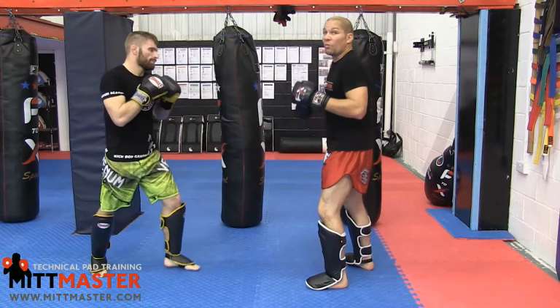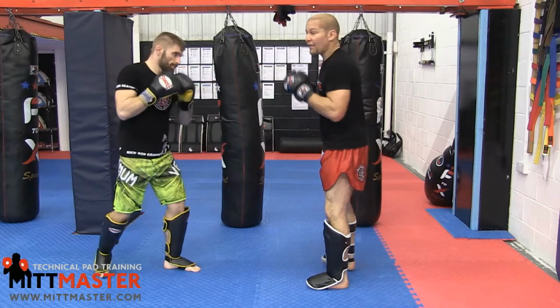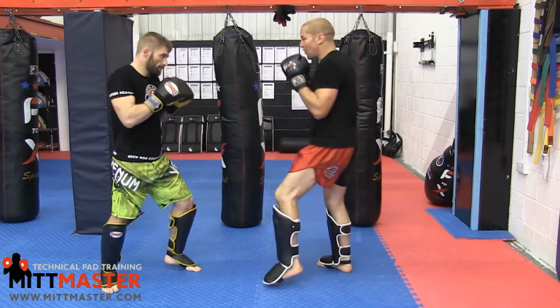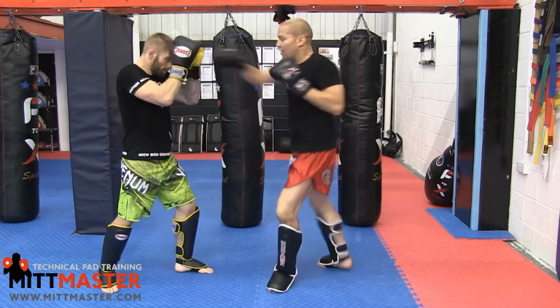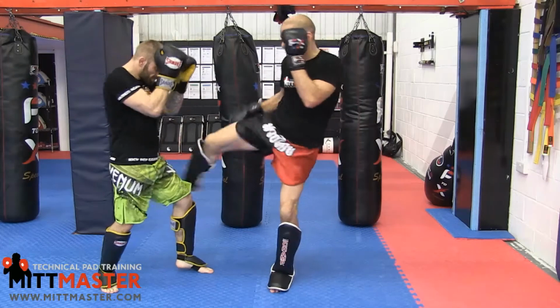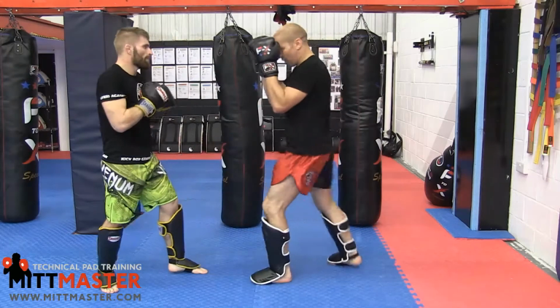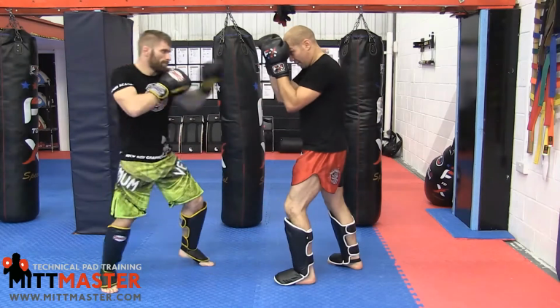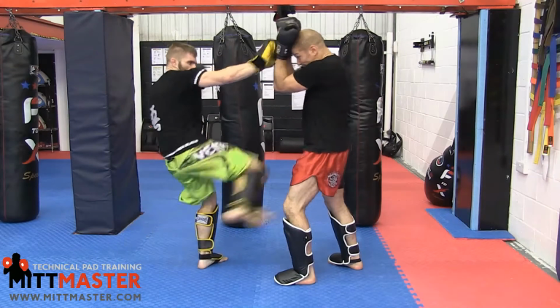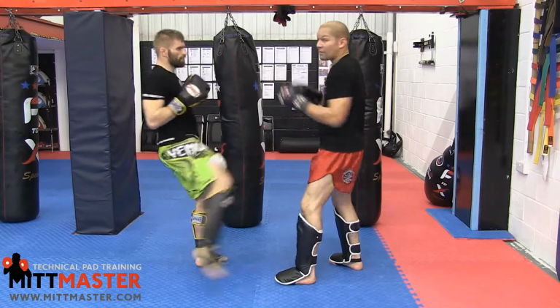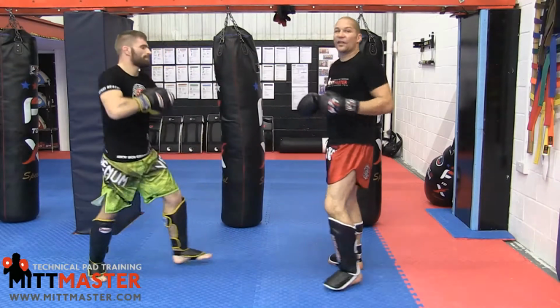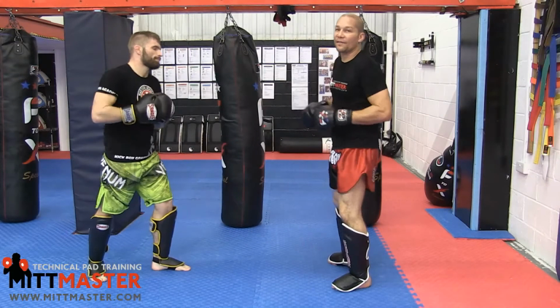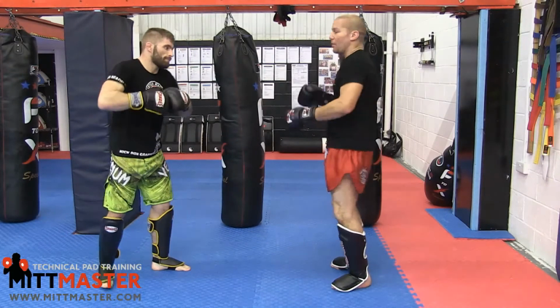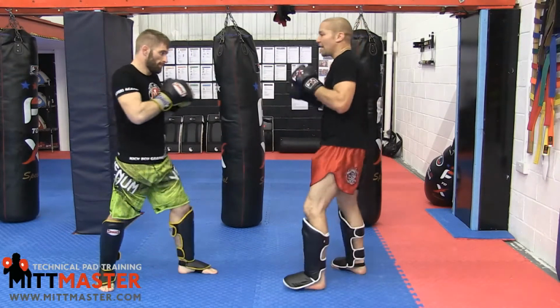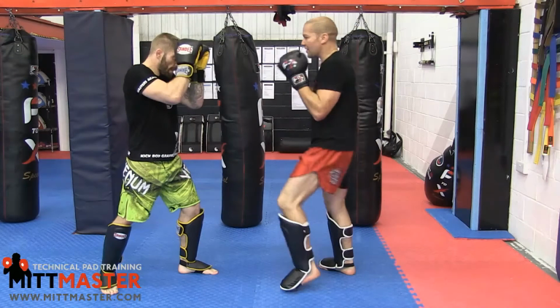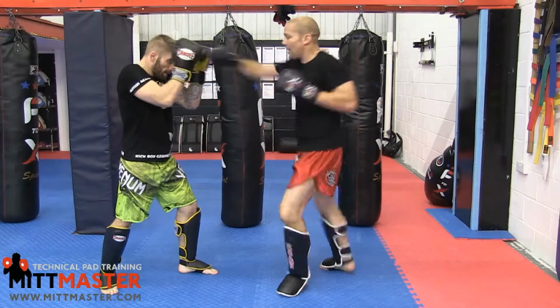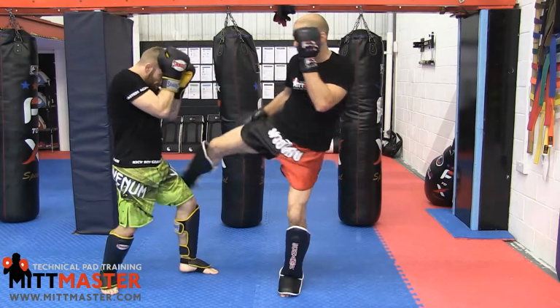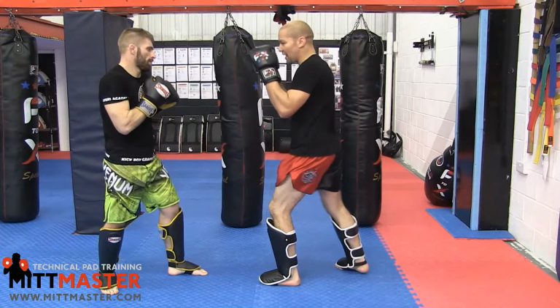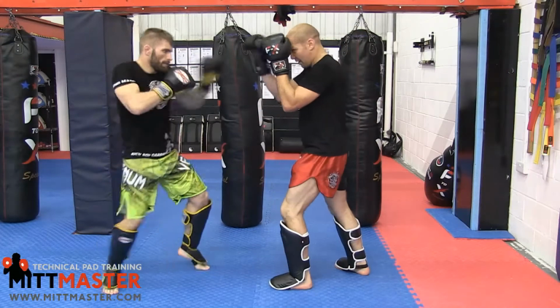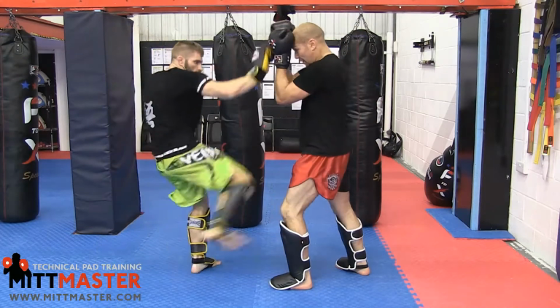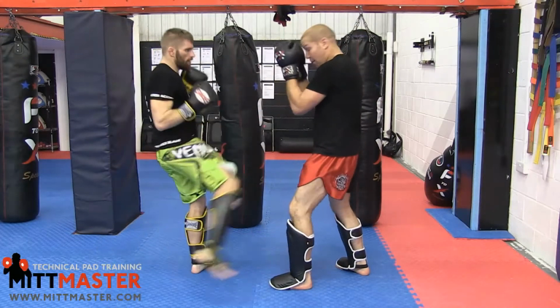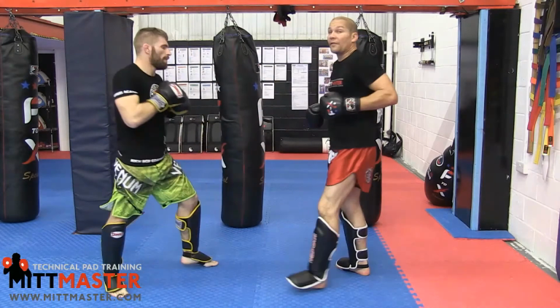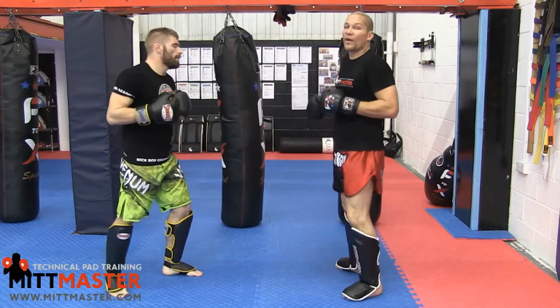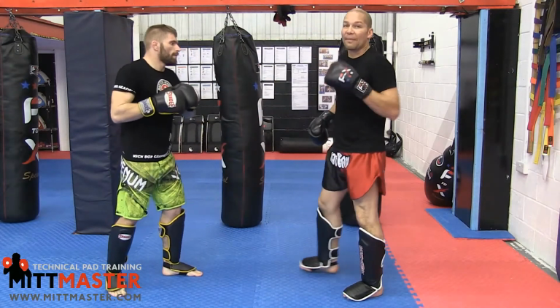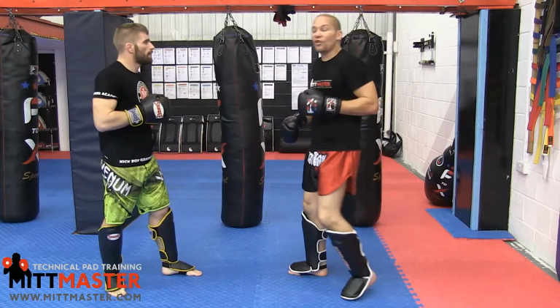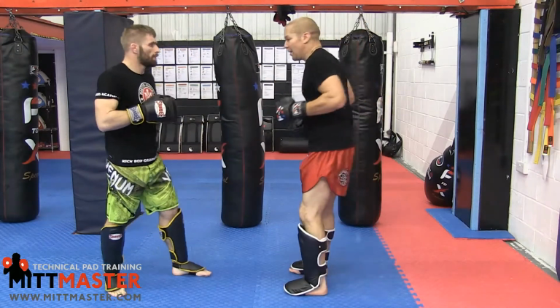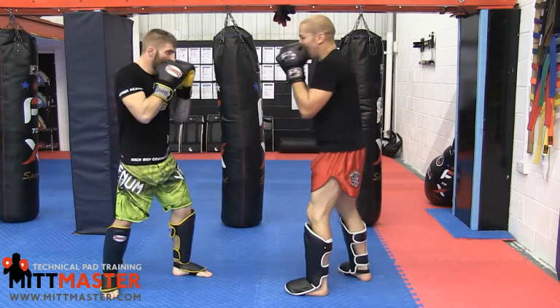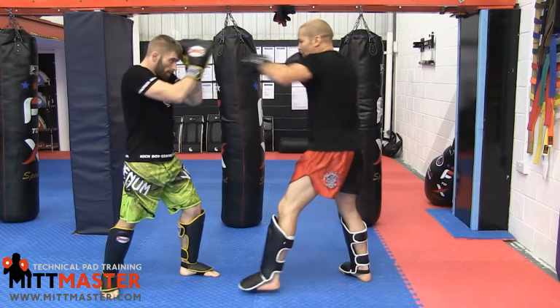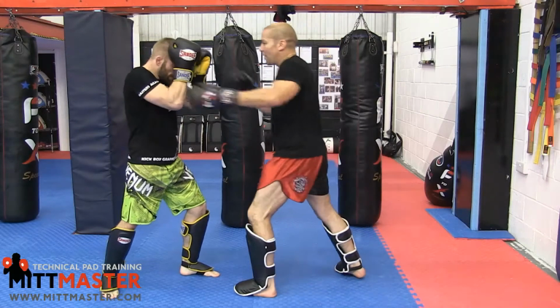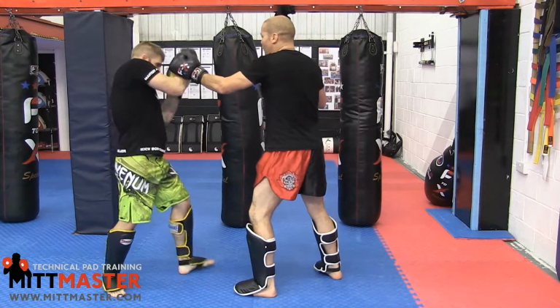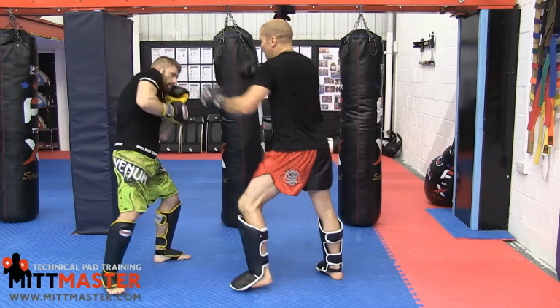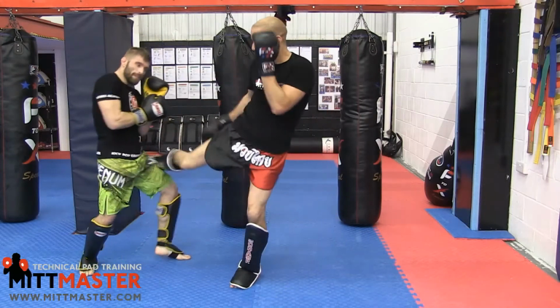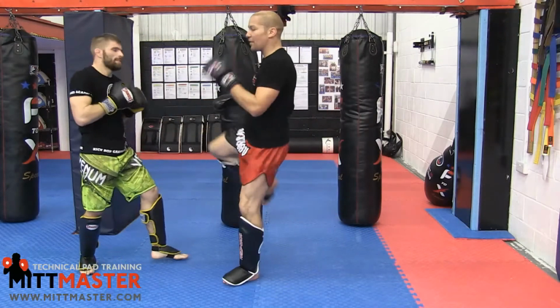I have to do it with a cross because you've got to respect the cross, so his hands are likely to fly up or he's likely to try and slip — and that gives me the opportunity. Setup number three is jab-cross-push-kick. I go one-two and push him so his weight goes onto that leg.